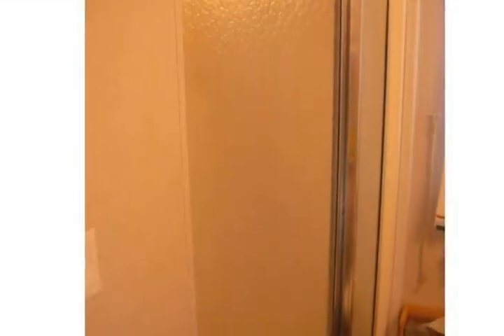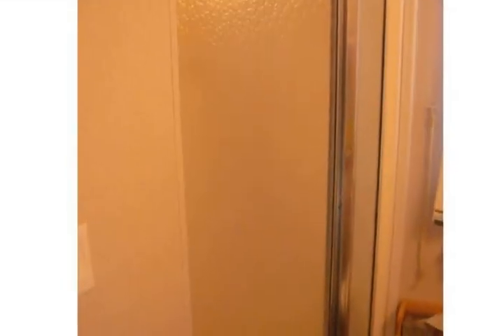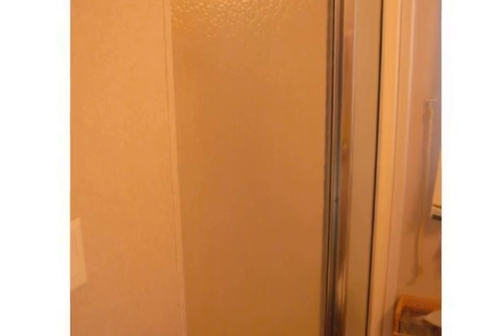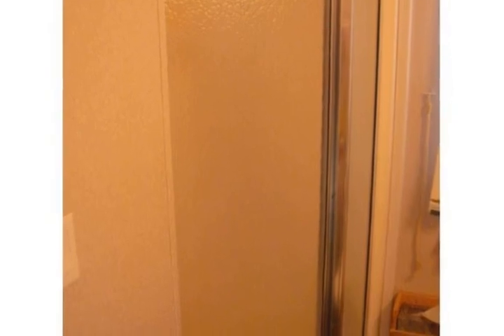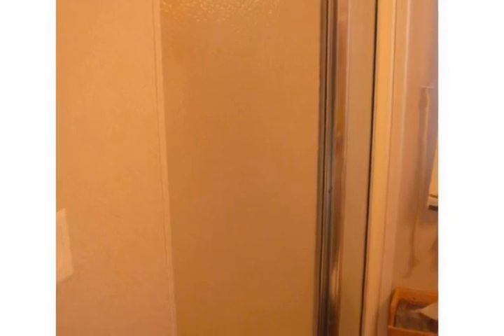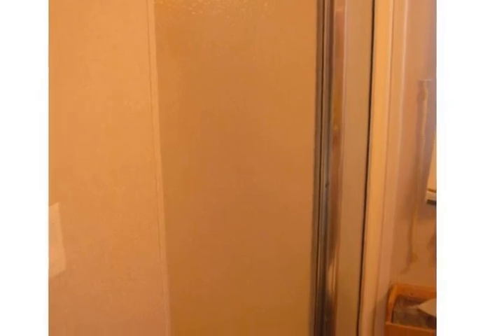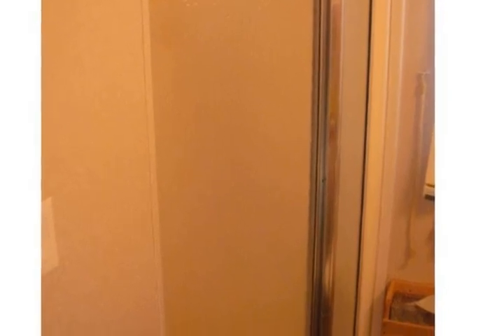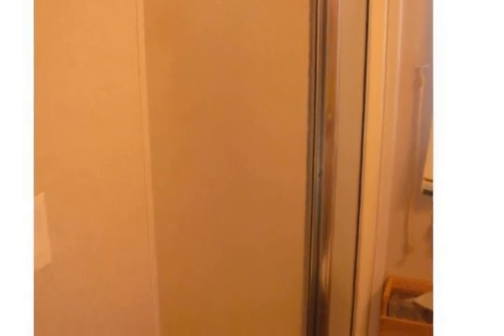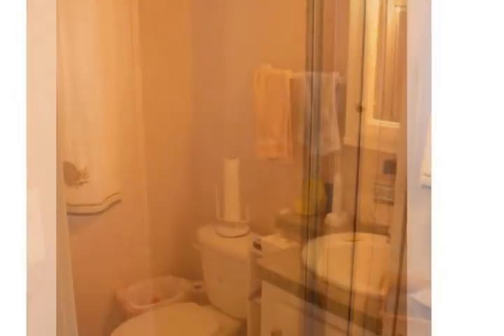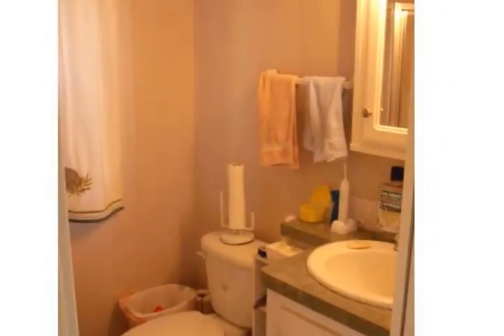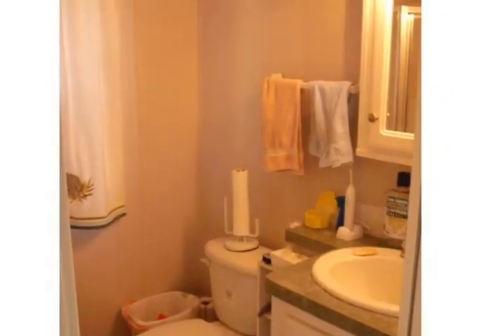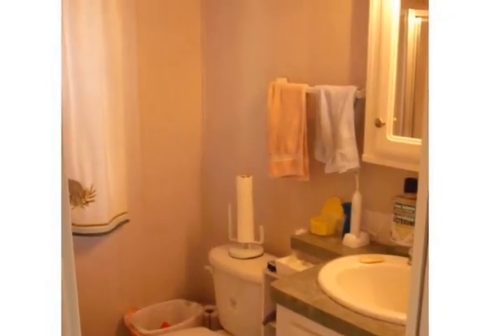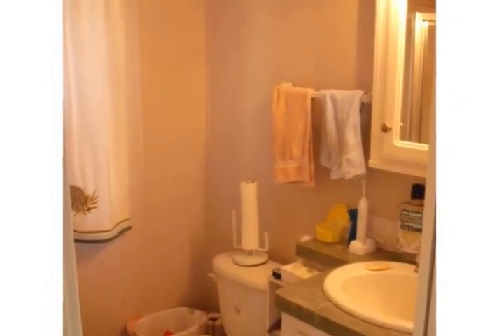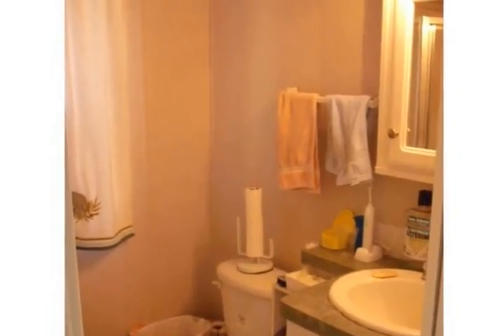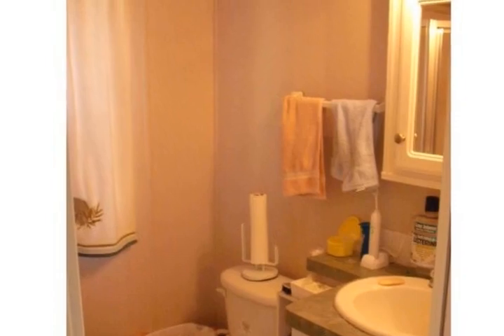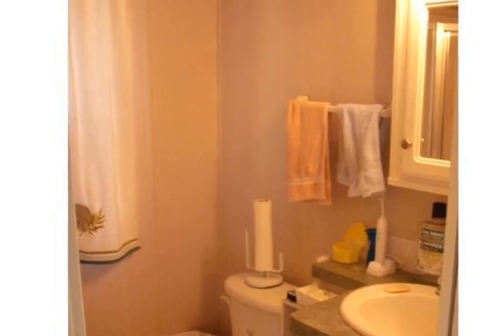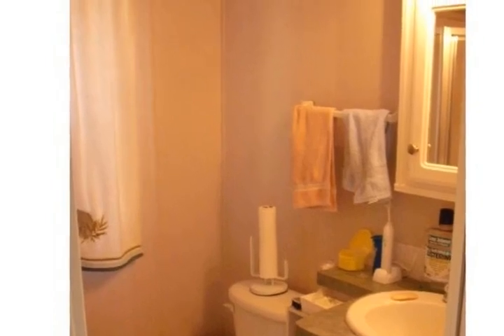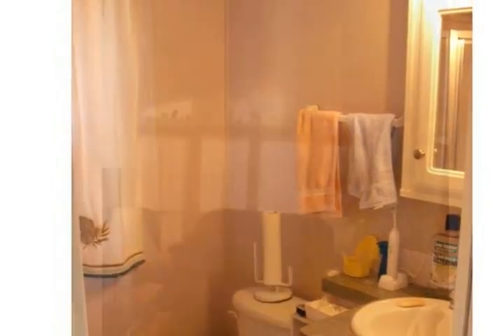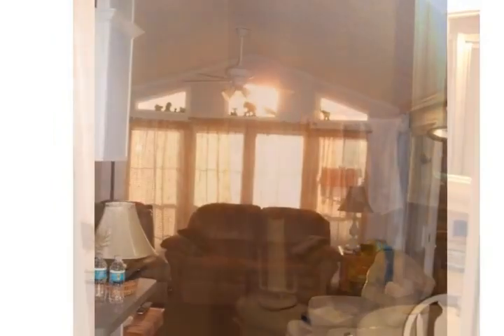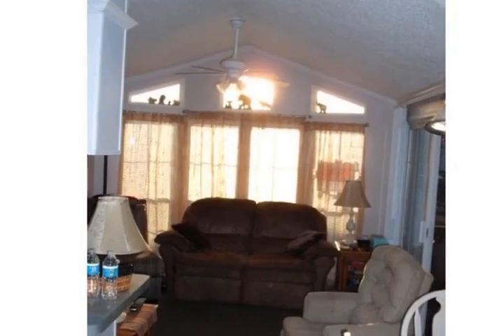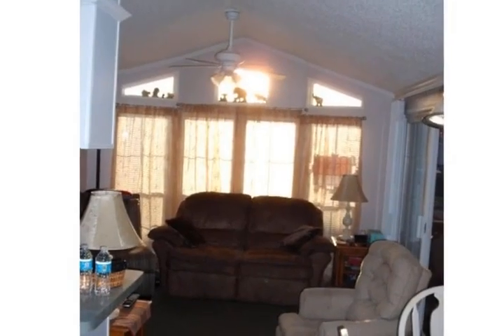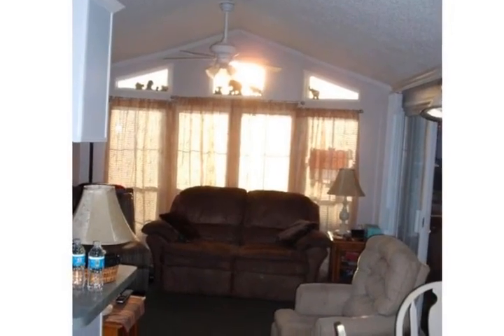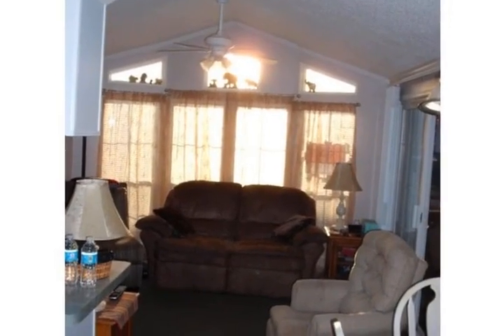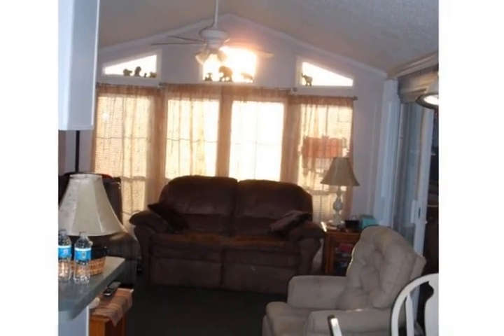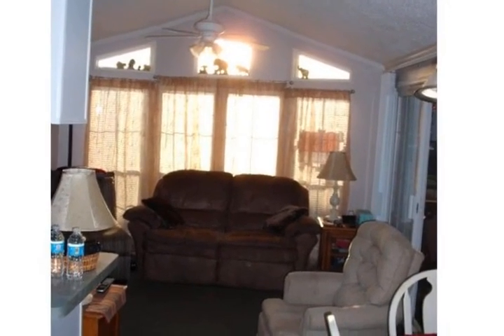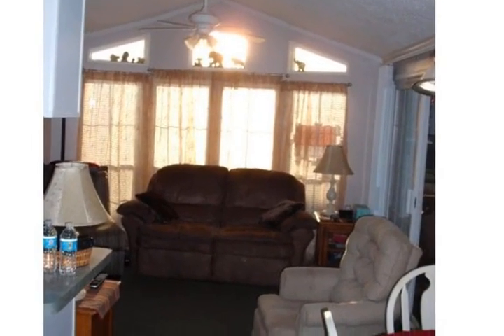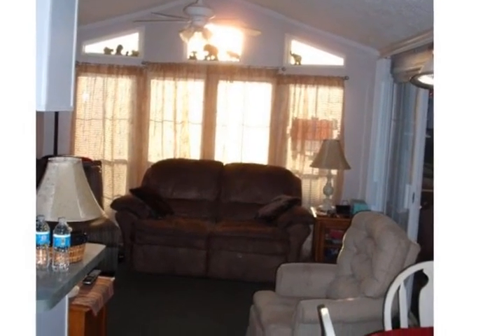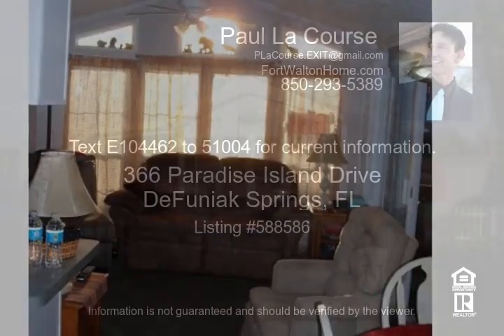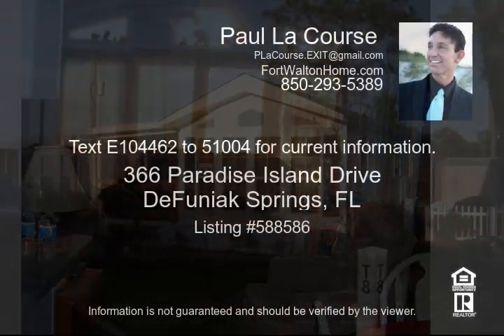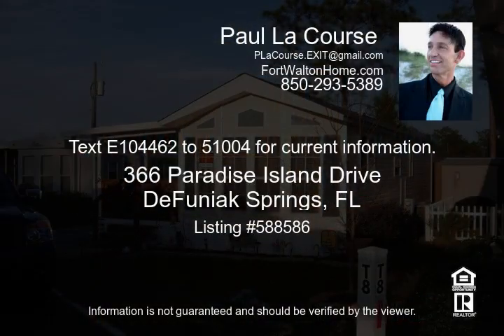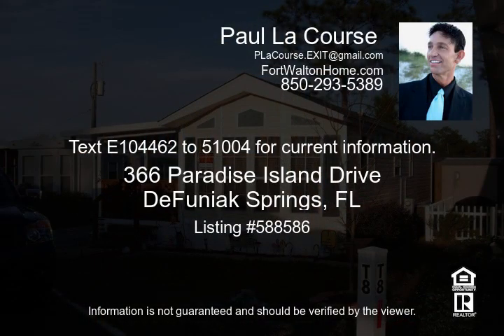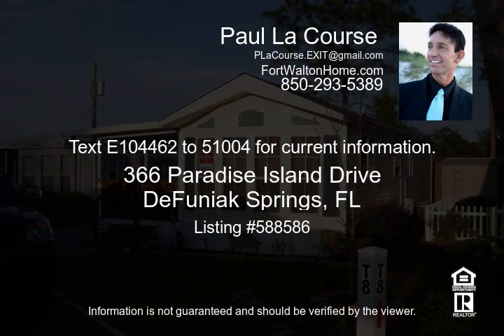Out back there is a nice little deck with a floating wood walkway to the storage shed that measures at 6x6. Just adorable and move-in ready — come make this your getaway retreat, personal residence, or rental.